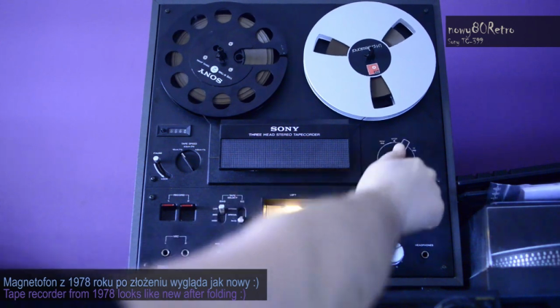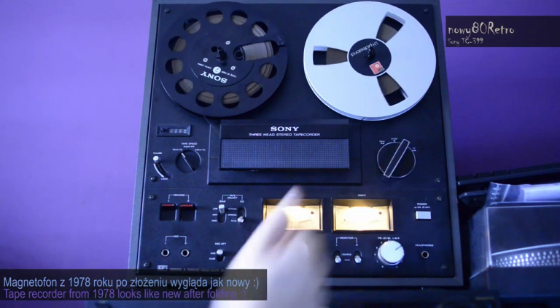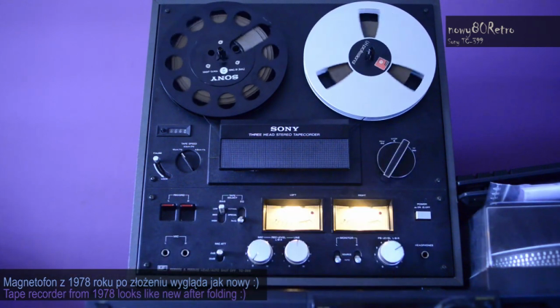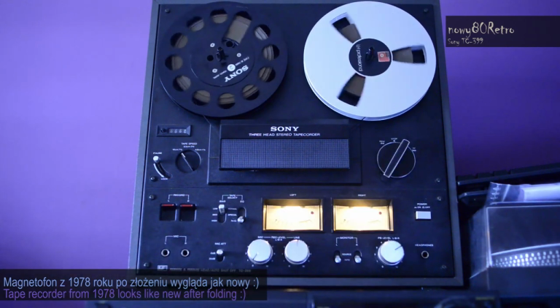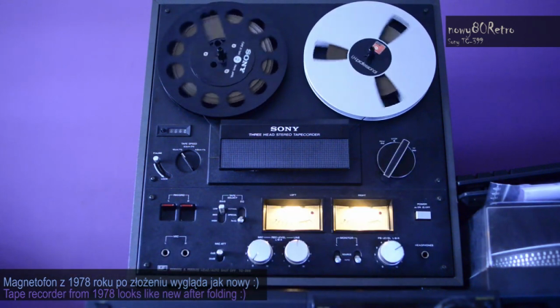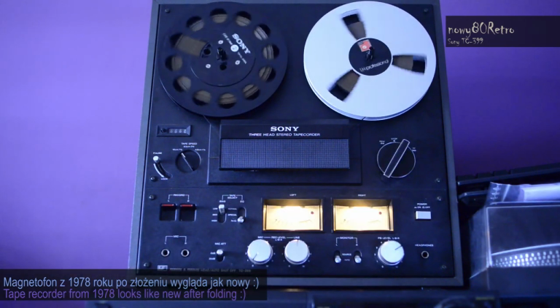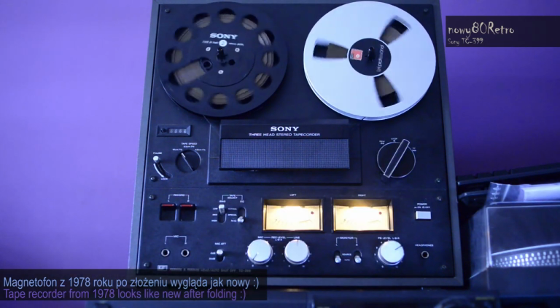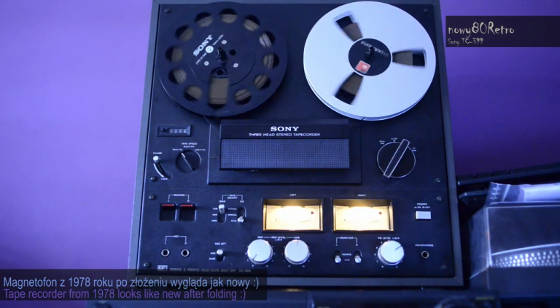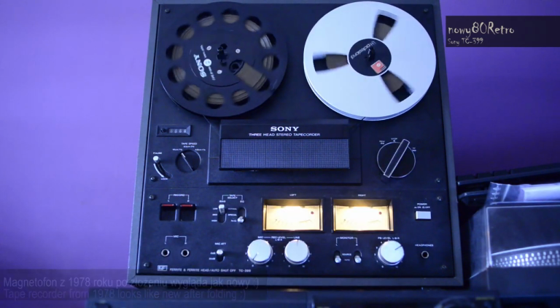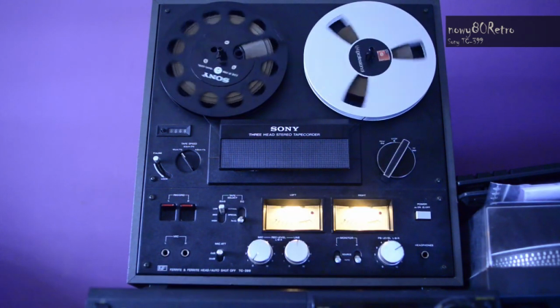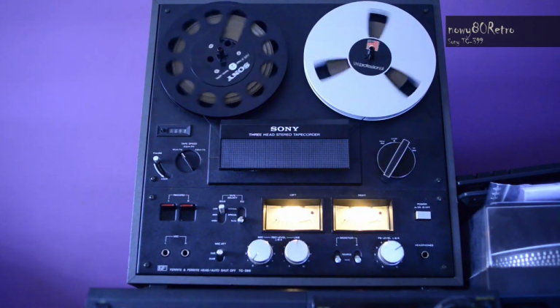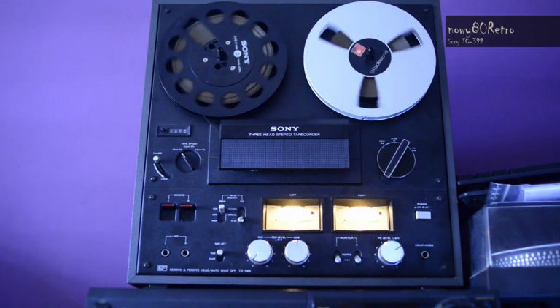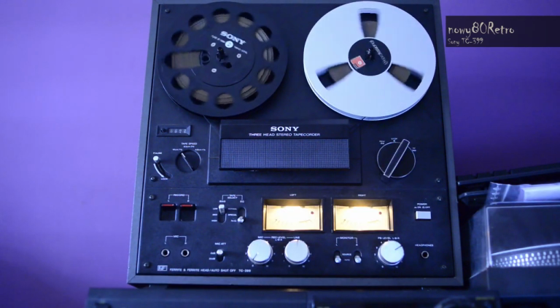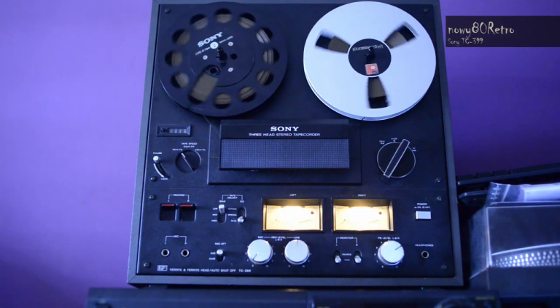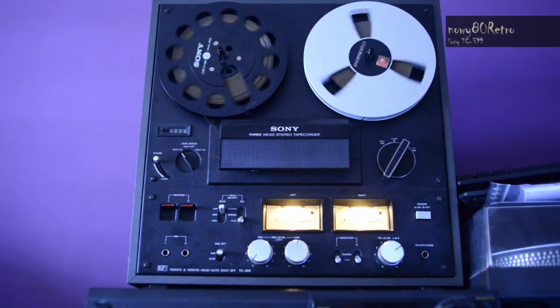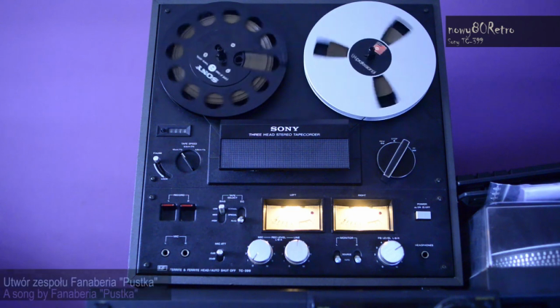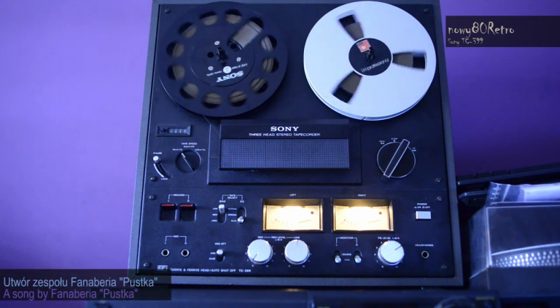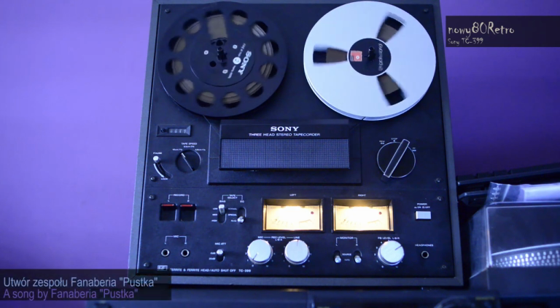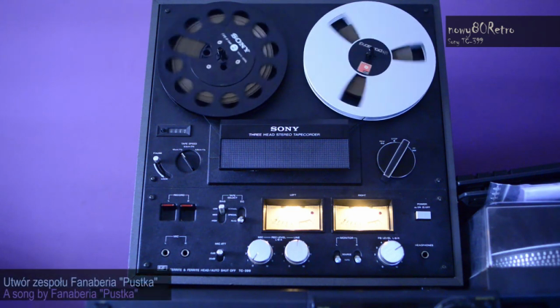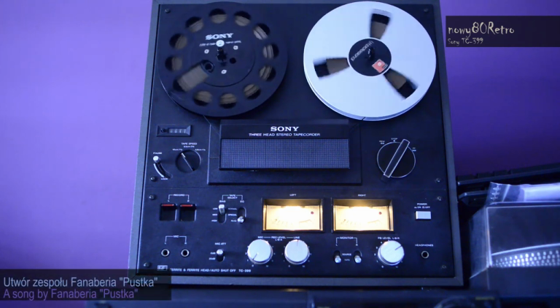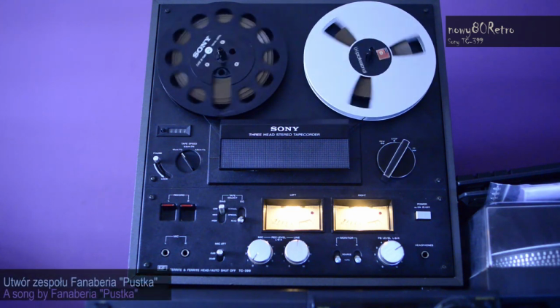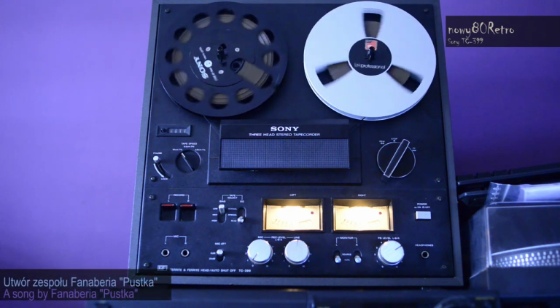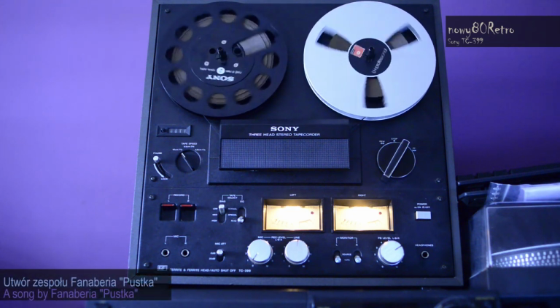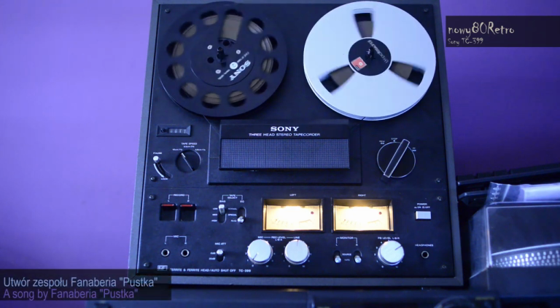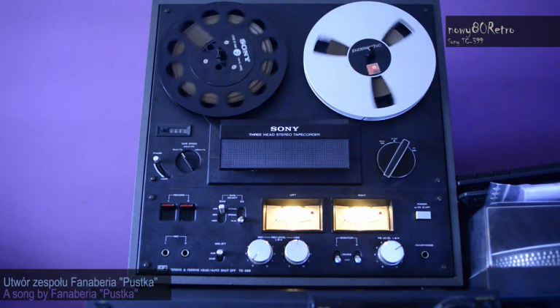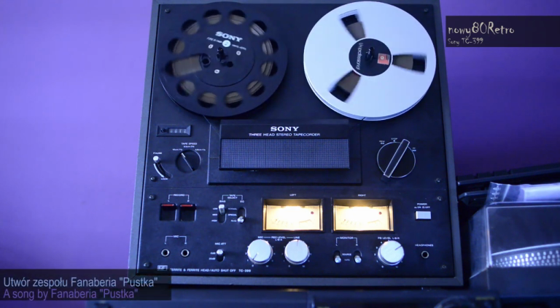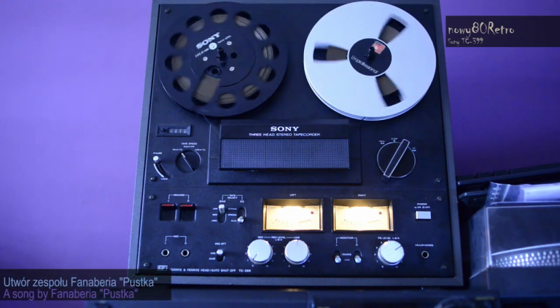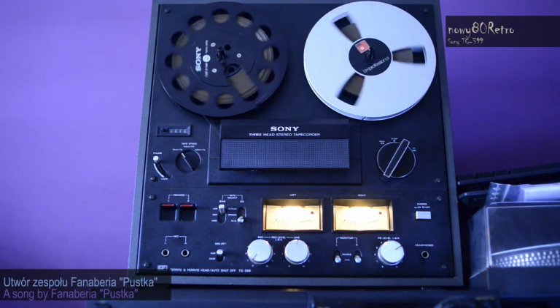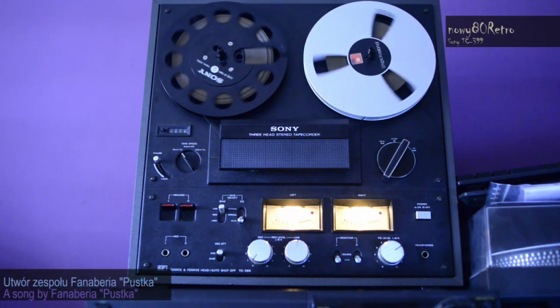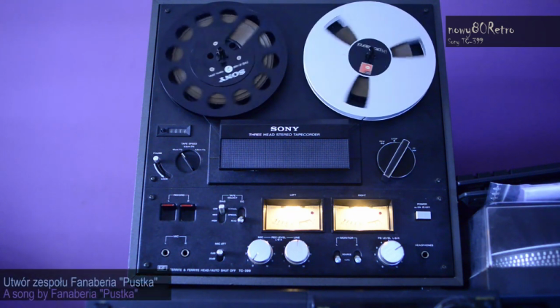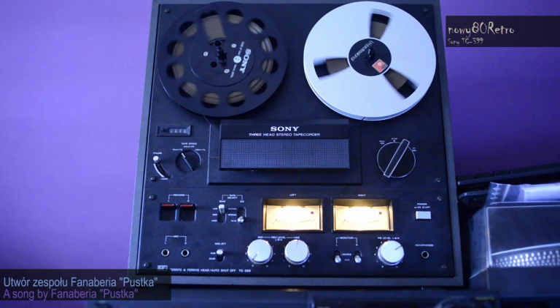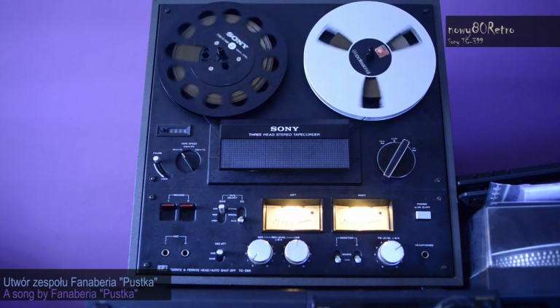Of course, as befits reel-to-reel tape recorders, the sound is very soft. We are practically unable to obtain such sound from digital media.